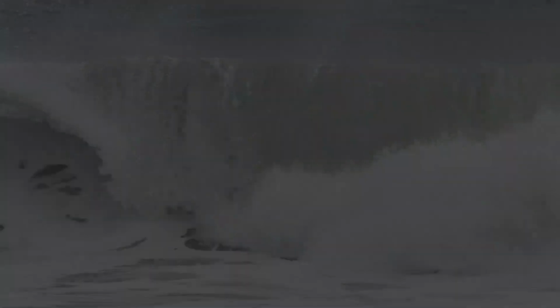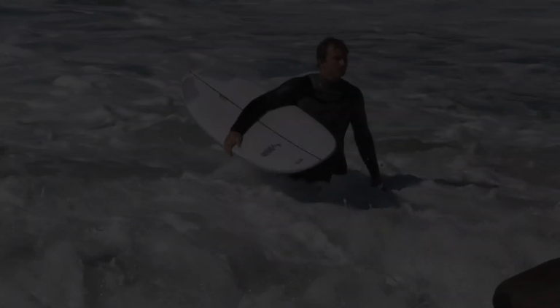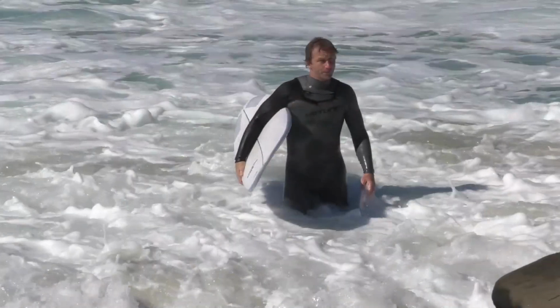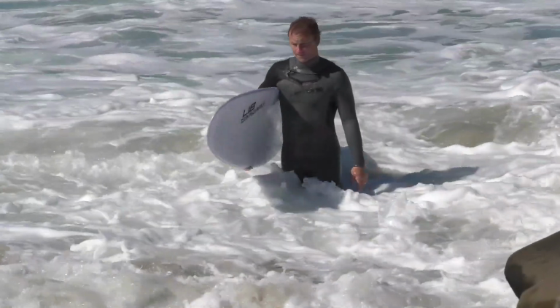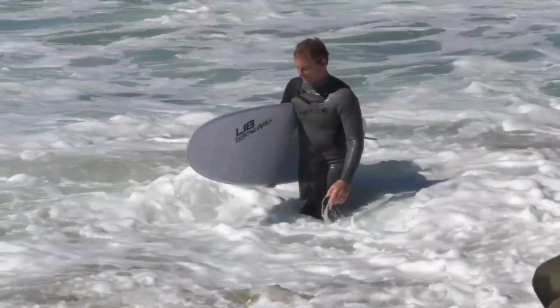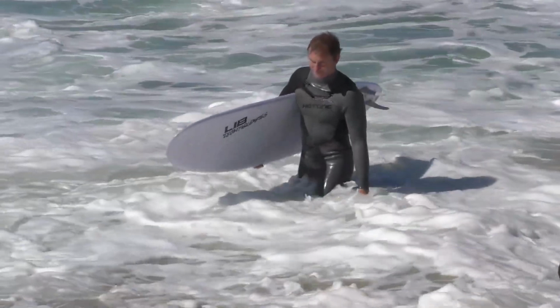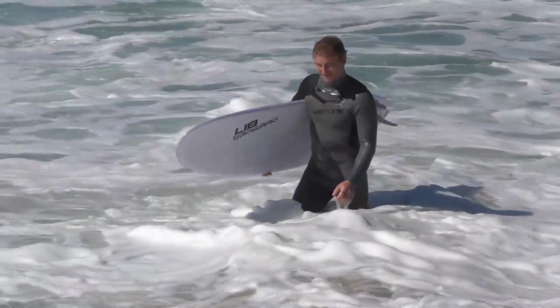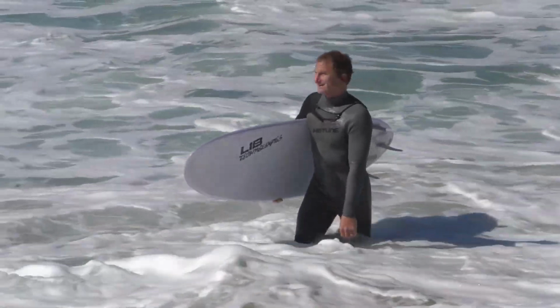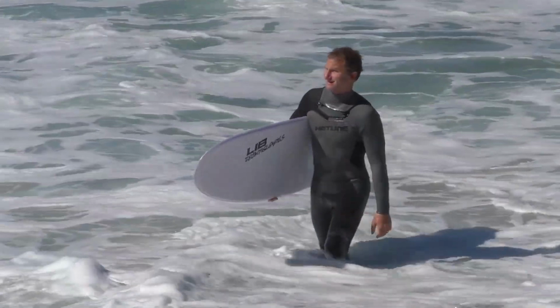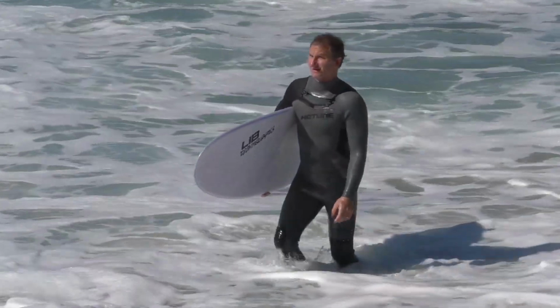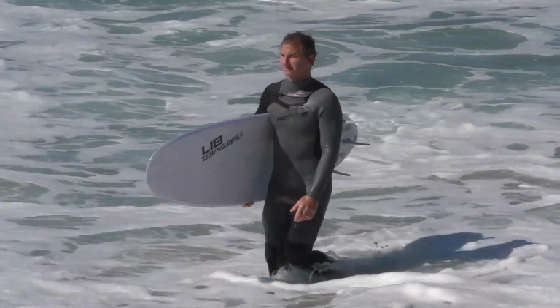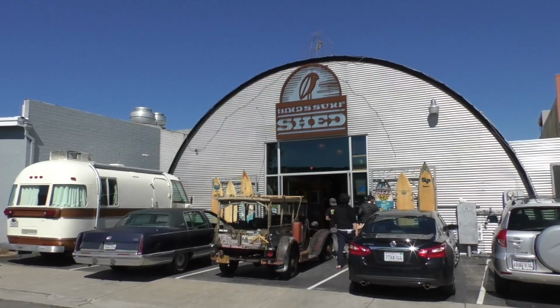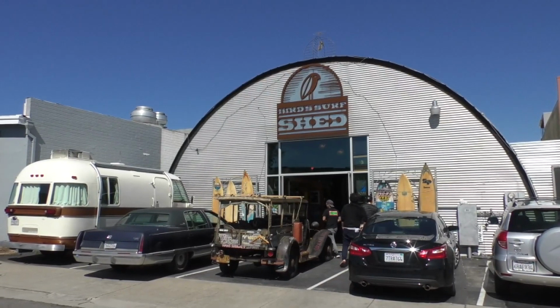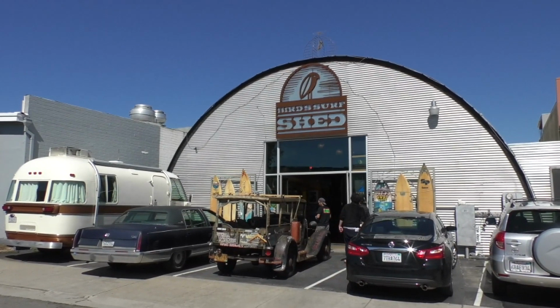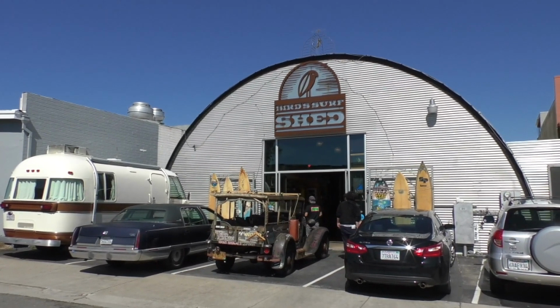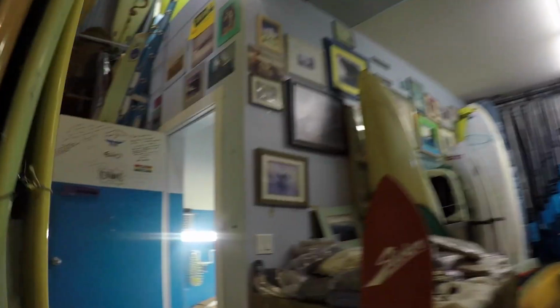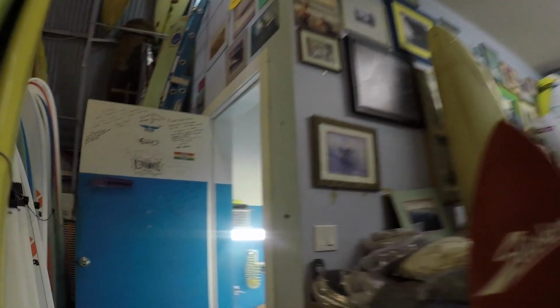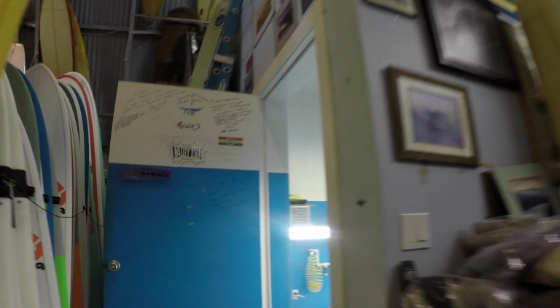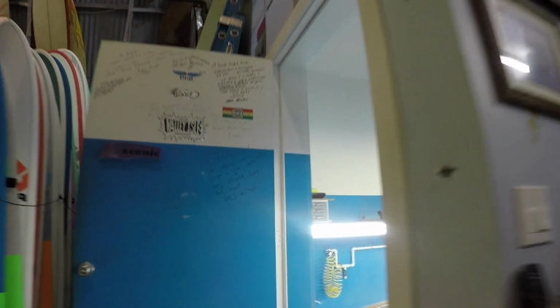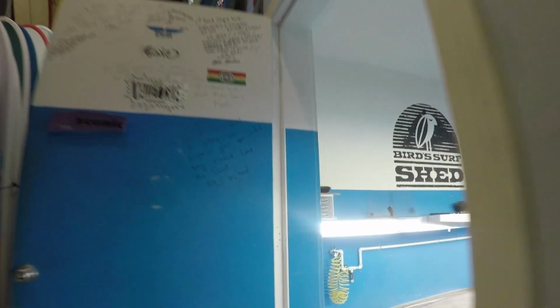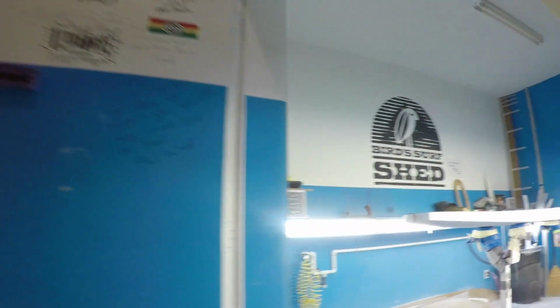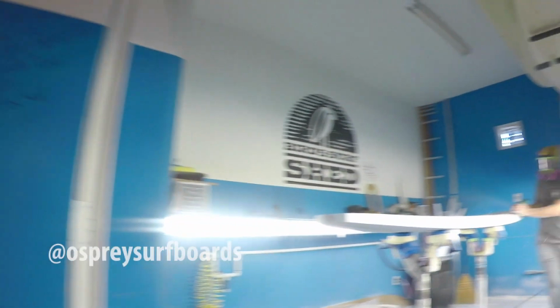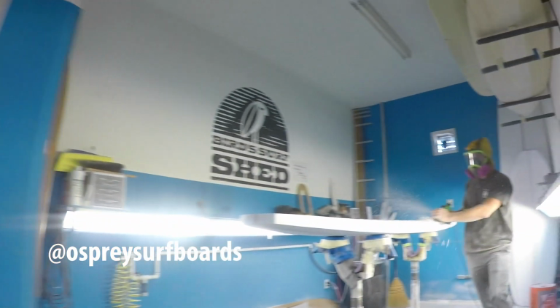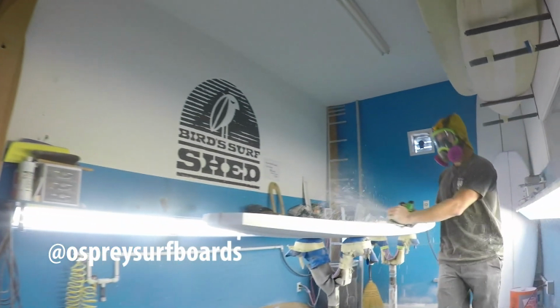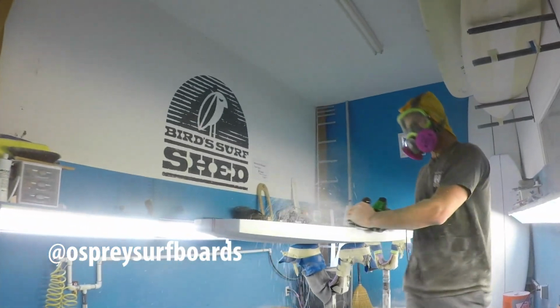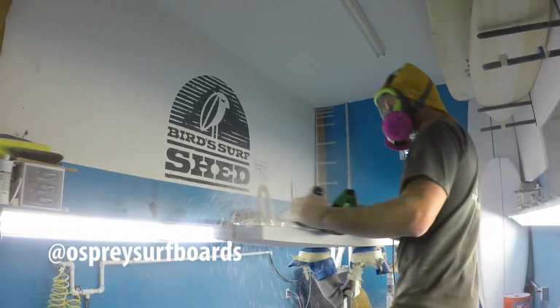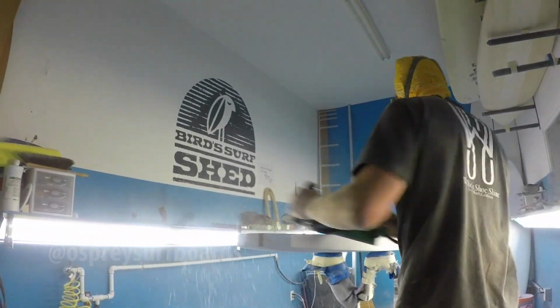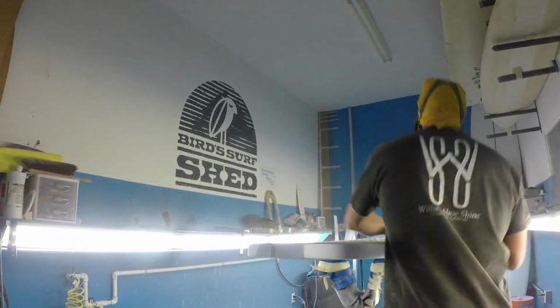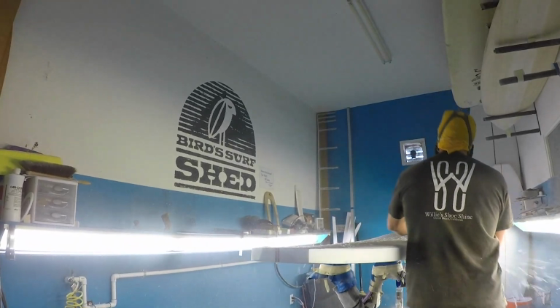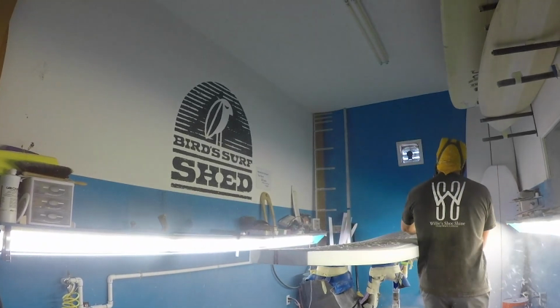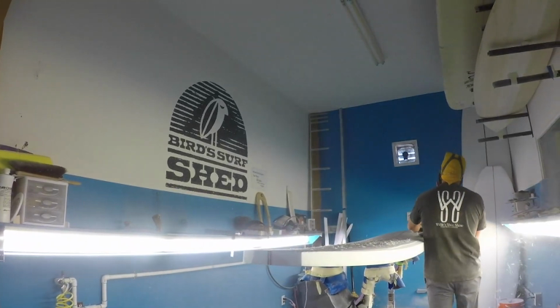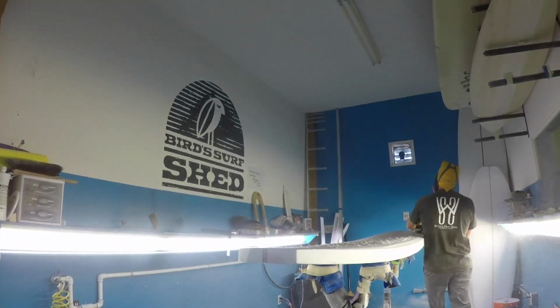Living down here in SoCal. My wife's from San Diego. Building boards, shaping Osprey surfboards. Custom surf craft is what I do.